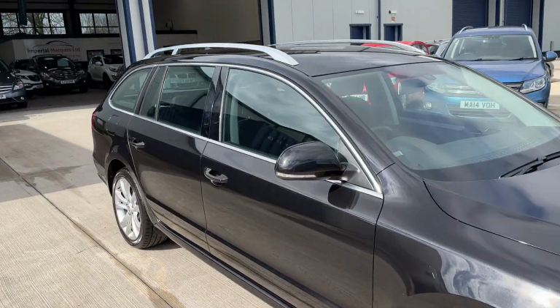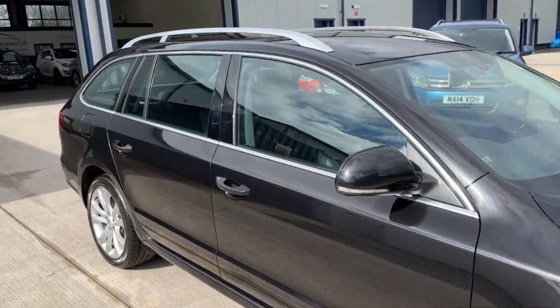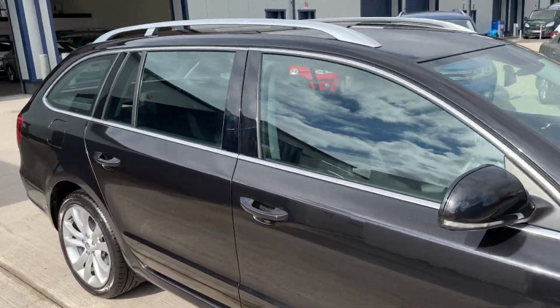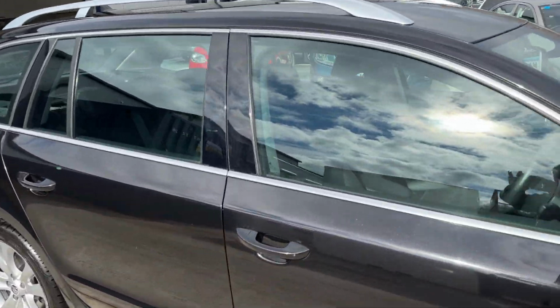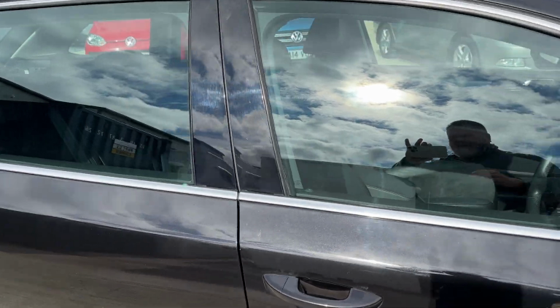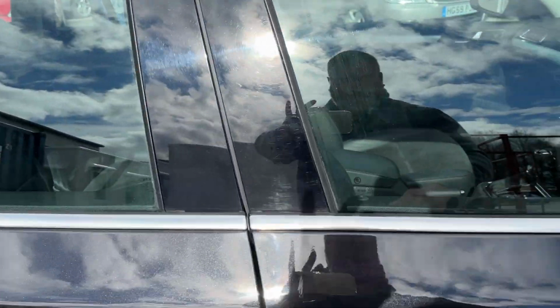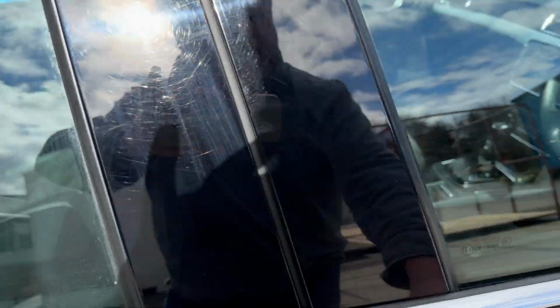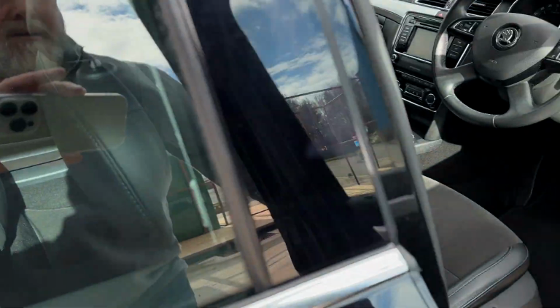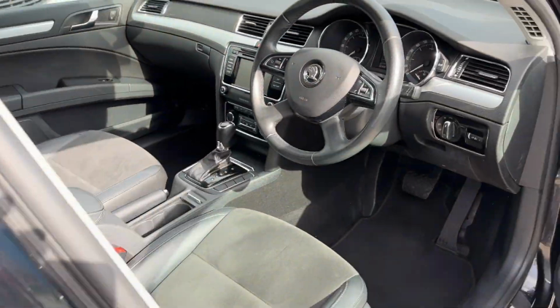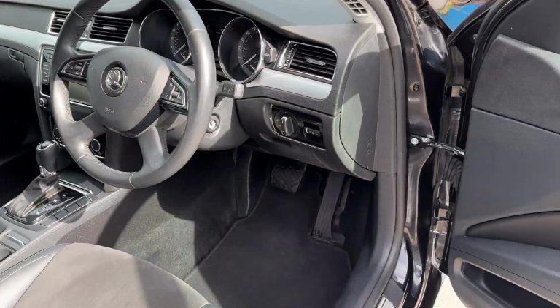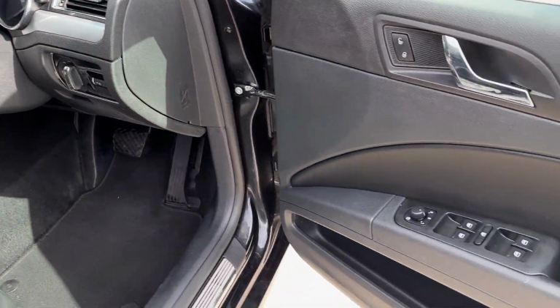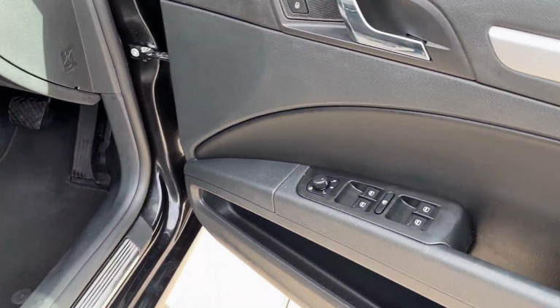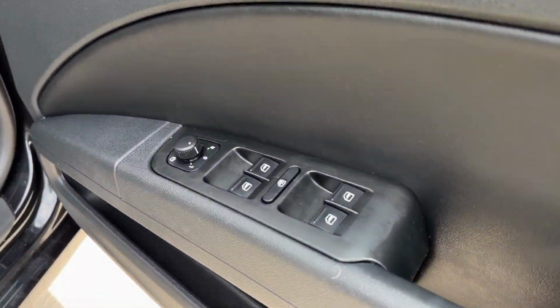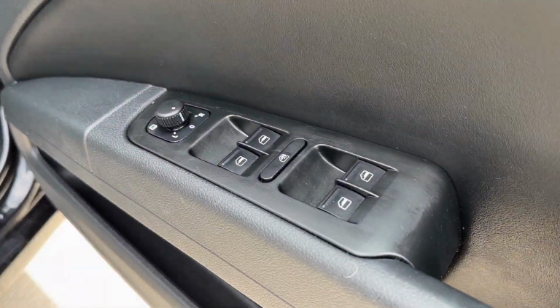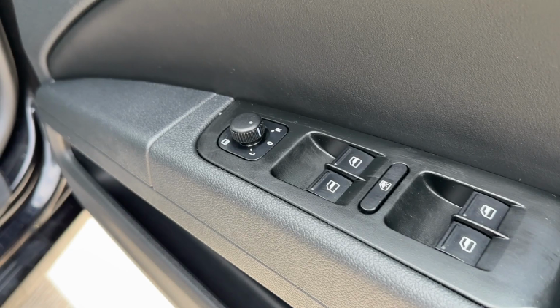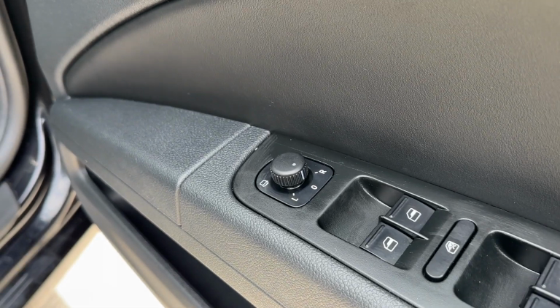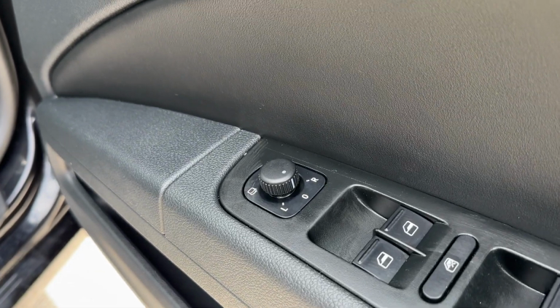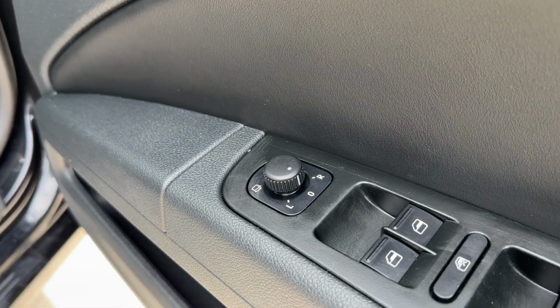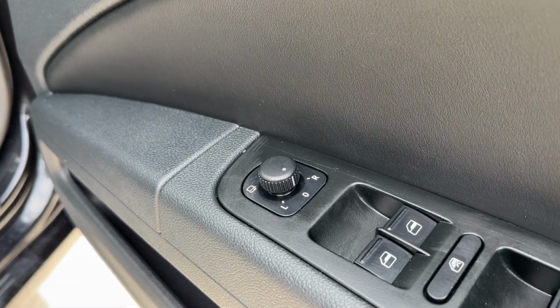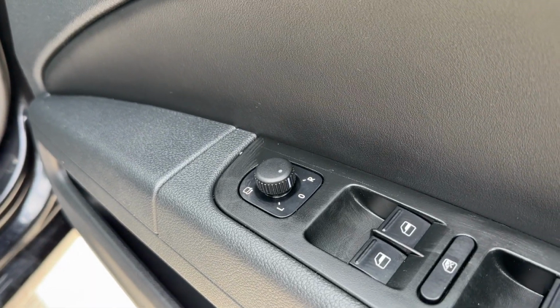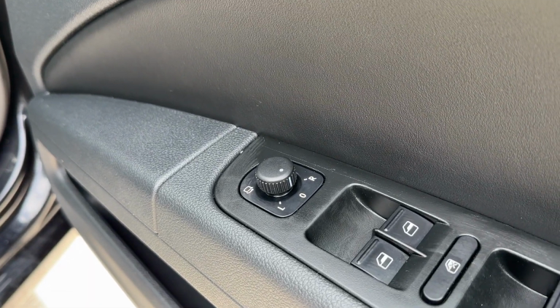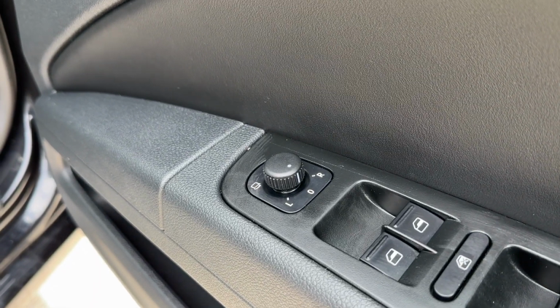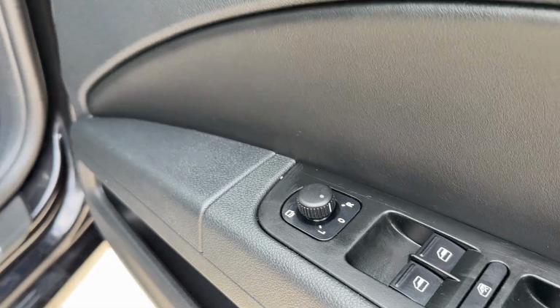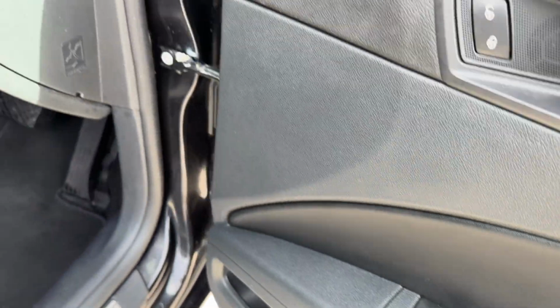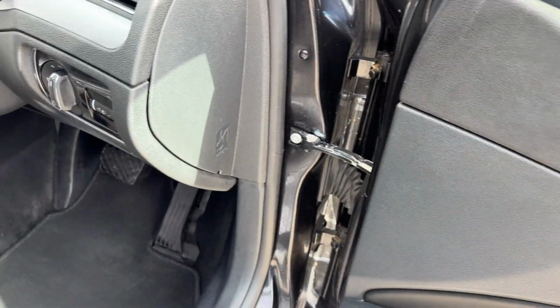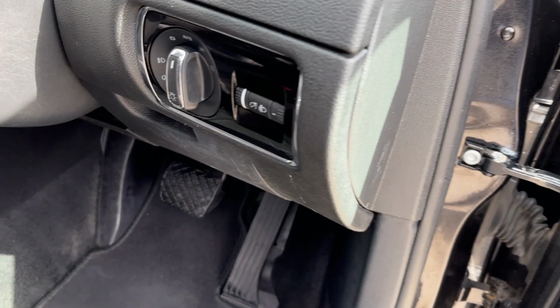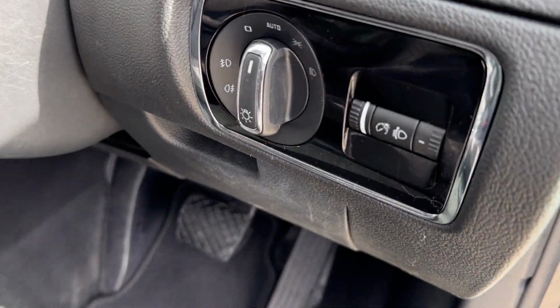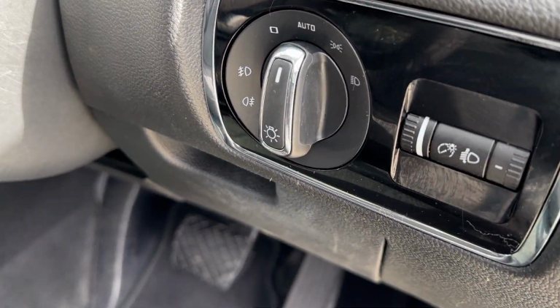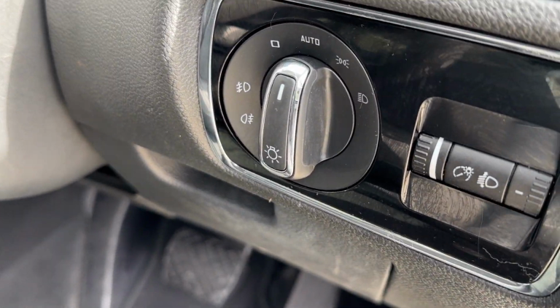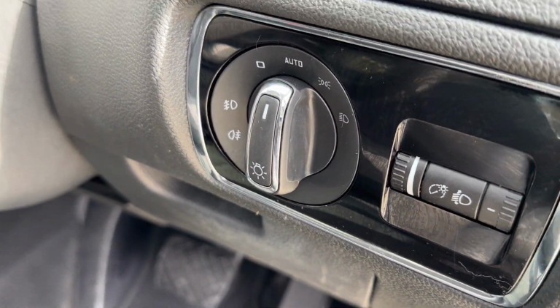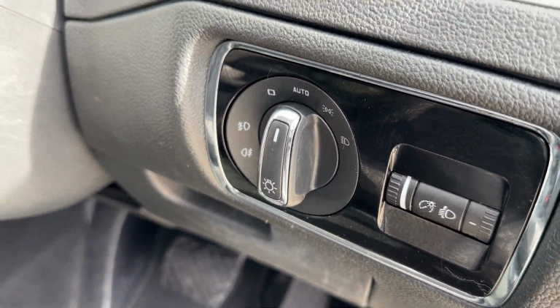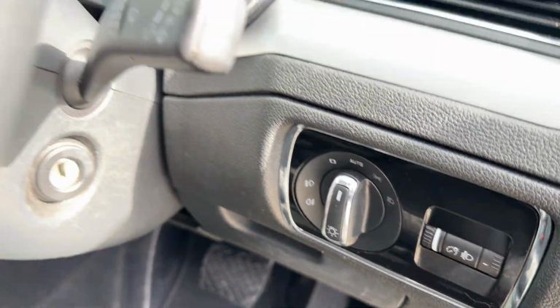Perhaps one of the most underrated cars on the market. If we just look inside, we are greeted with four electric windows, electric folding door mirrors, and automatic headlights.